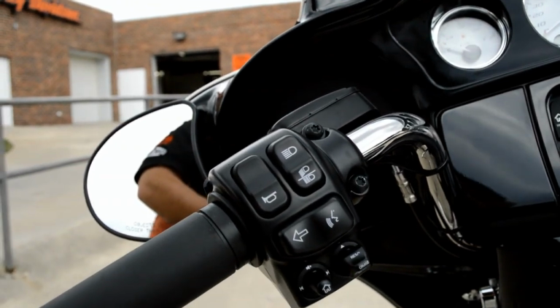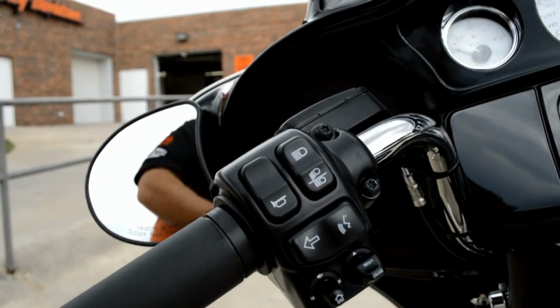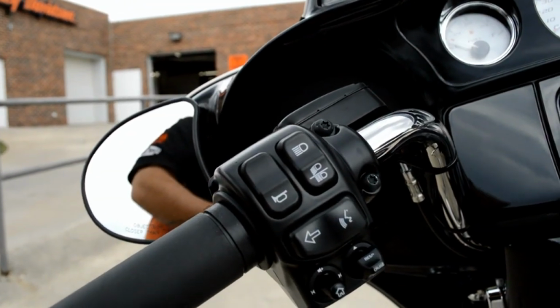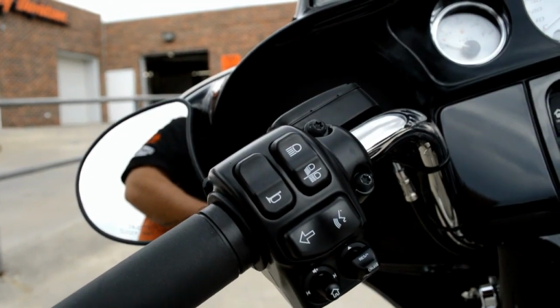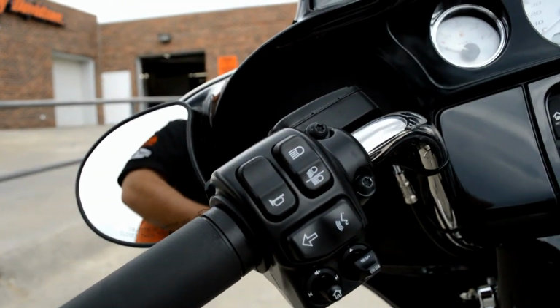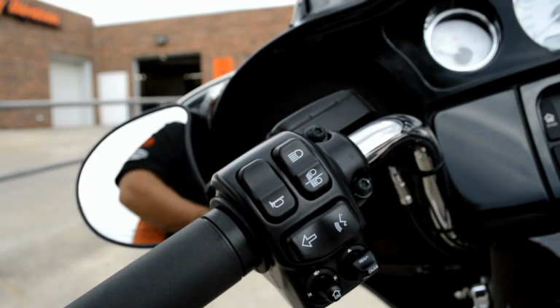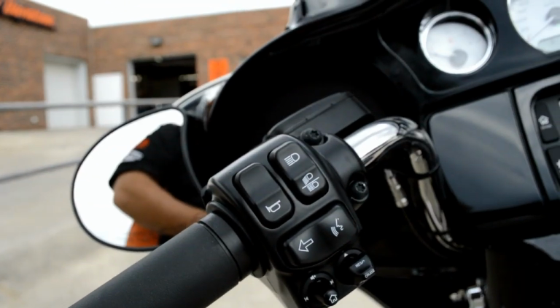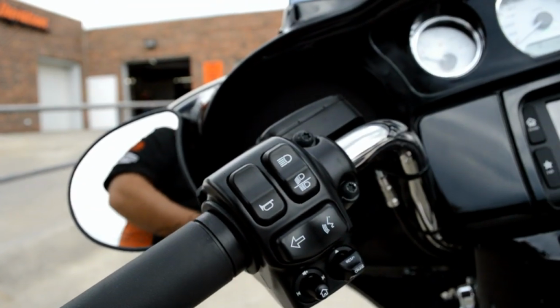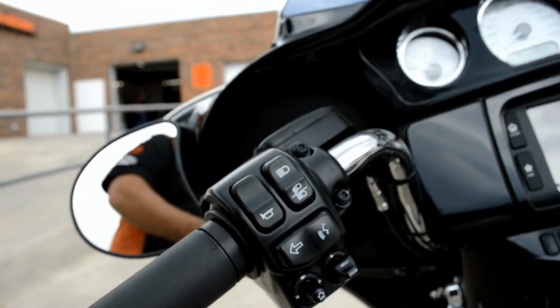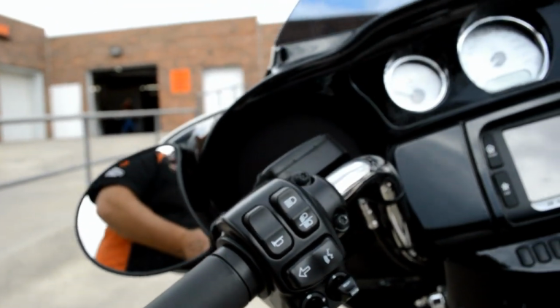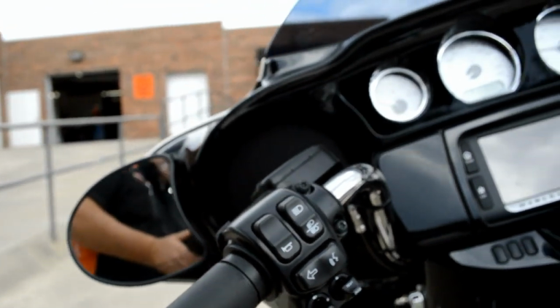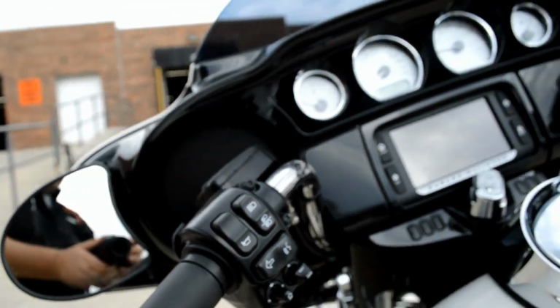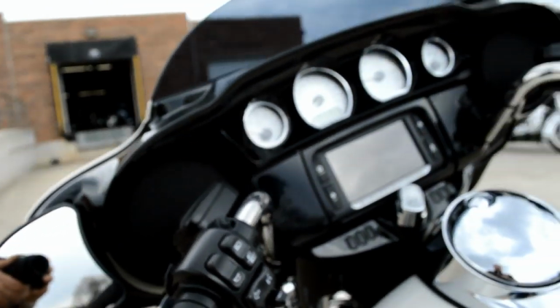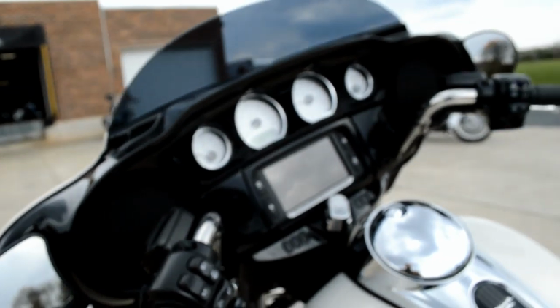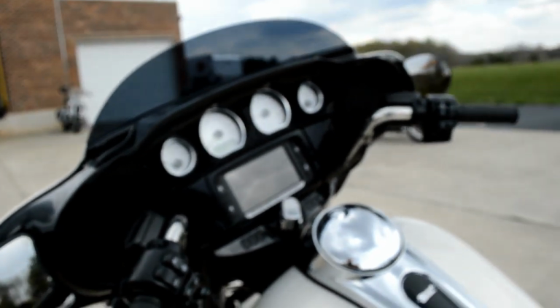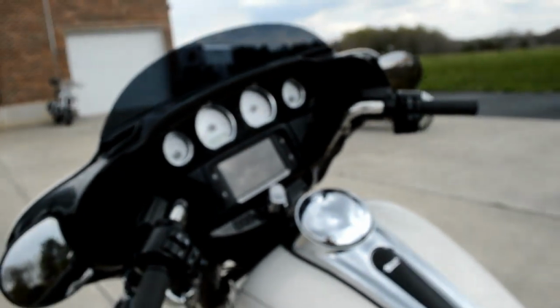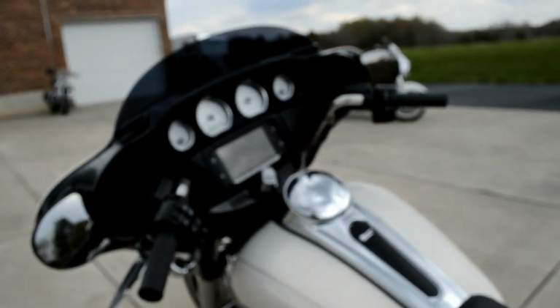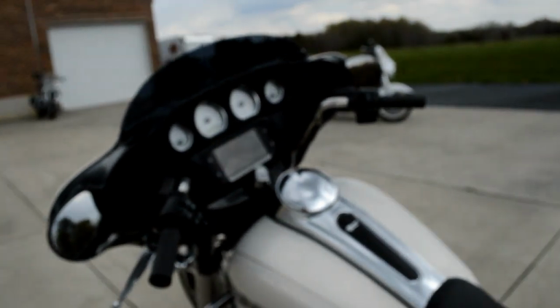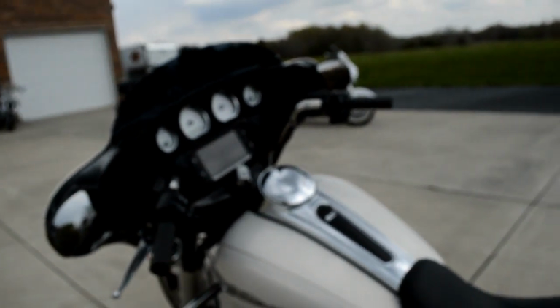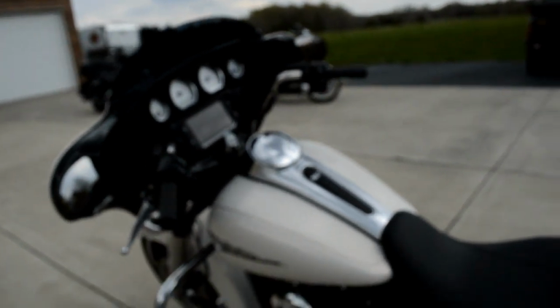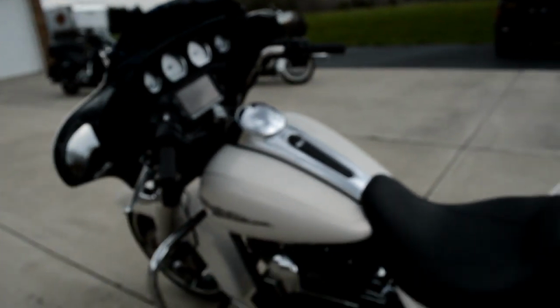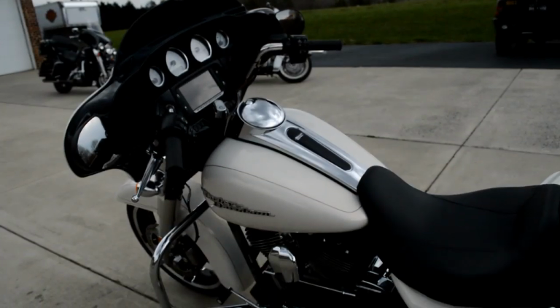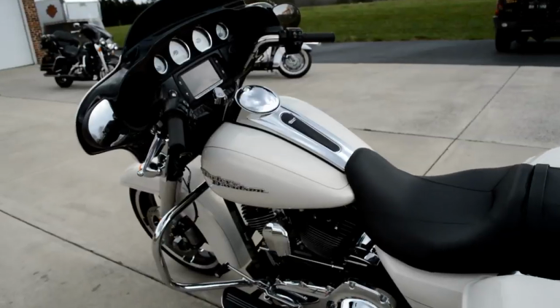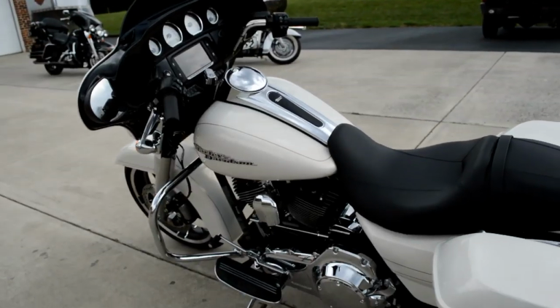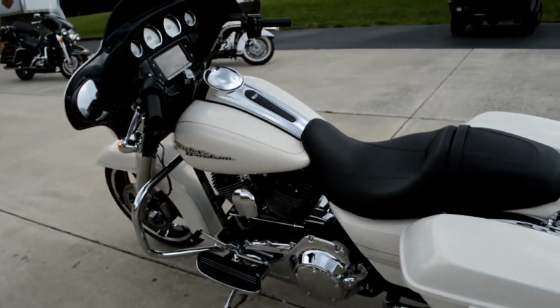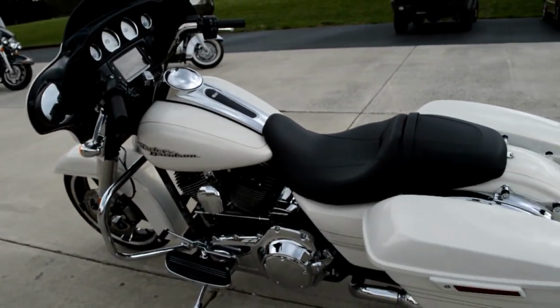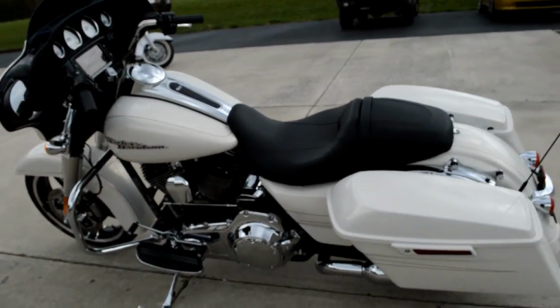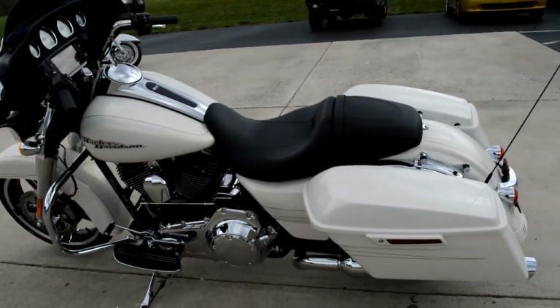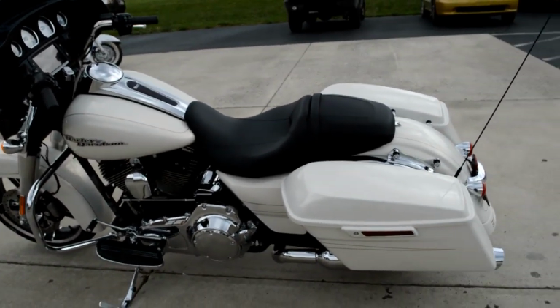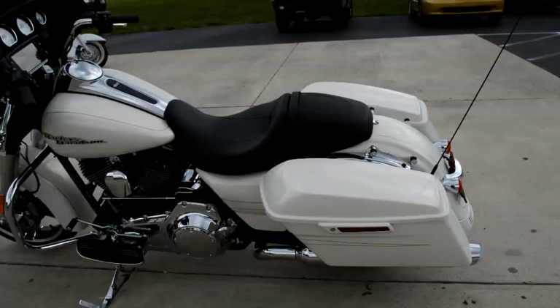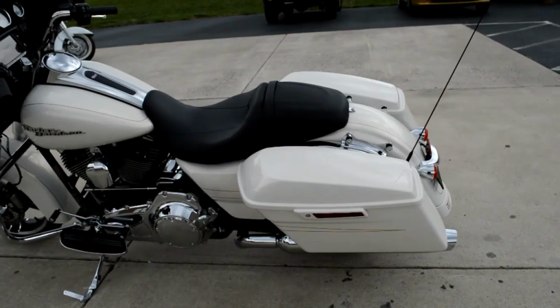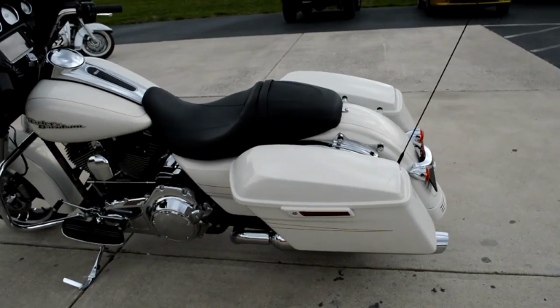They've moved the cruise control over to the left-hand side, freeing up your throttle hand, keeping within the ergonomic mantra of Project Rushmore.